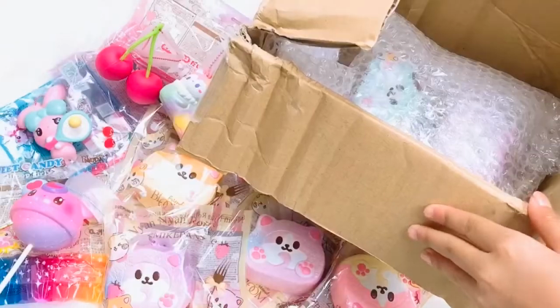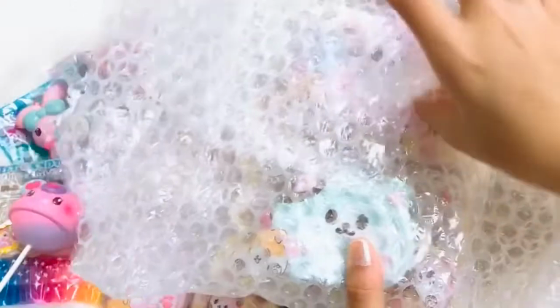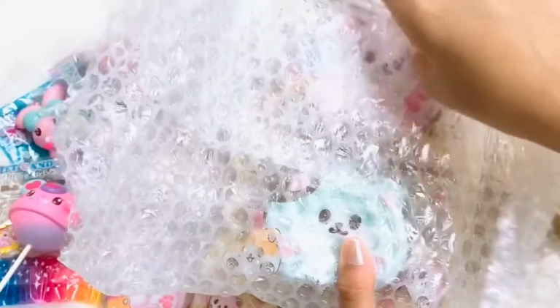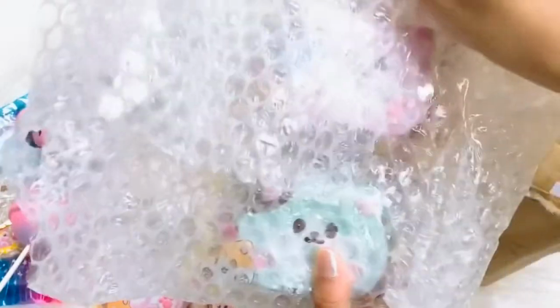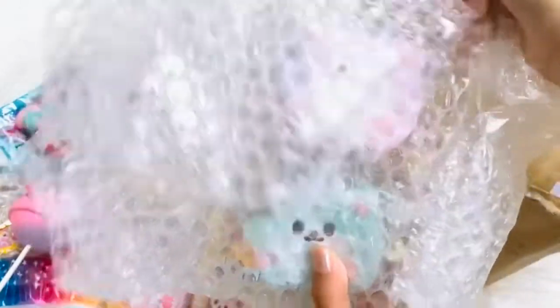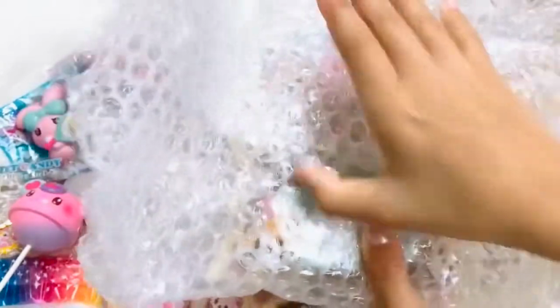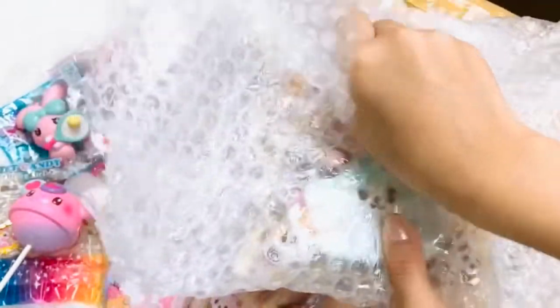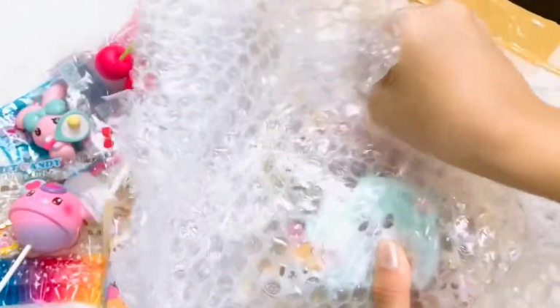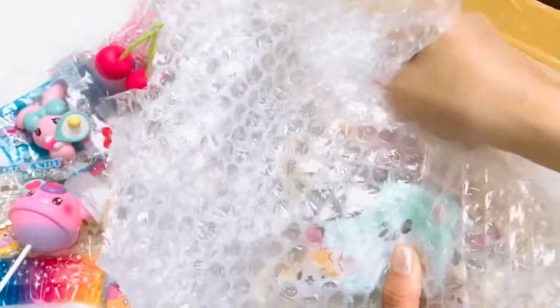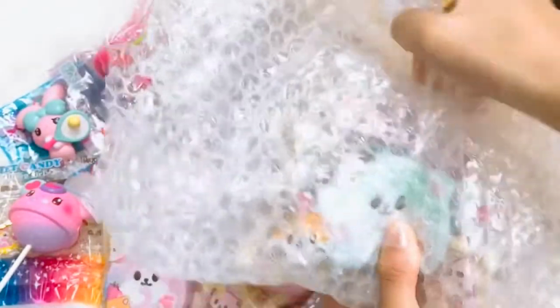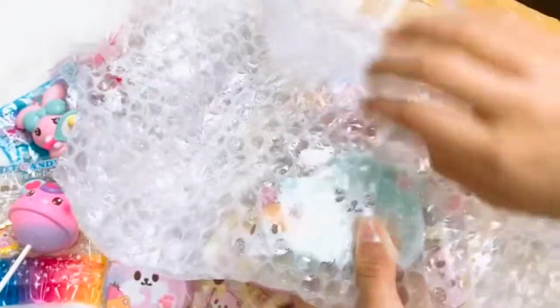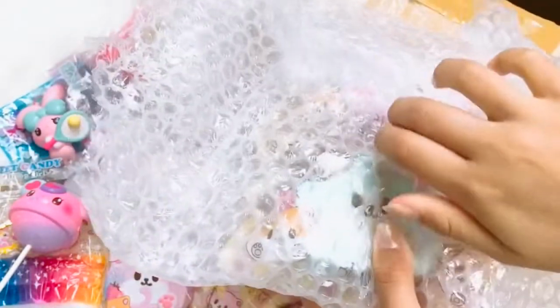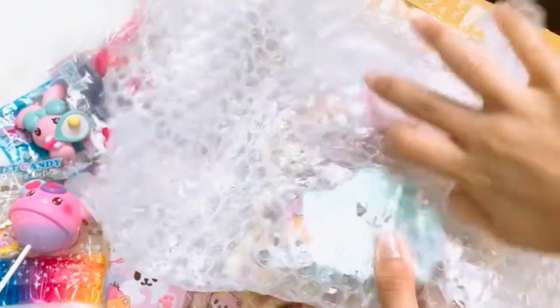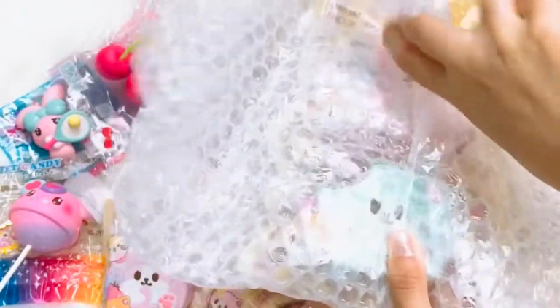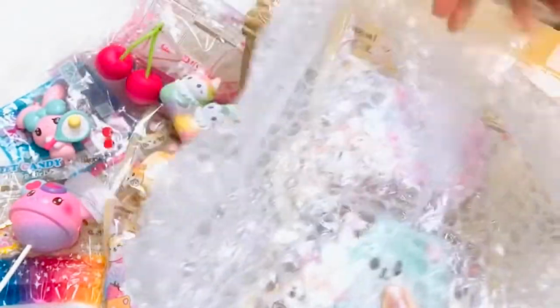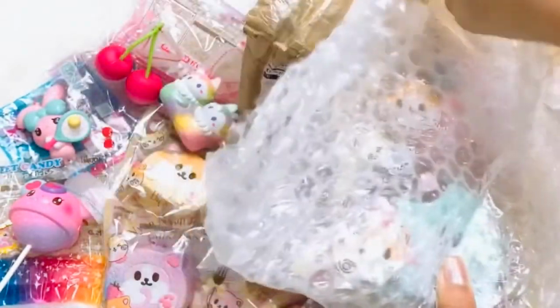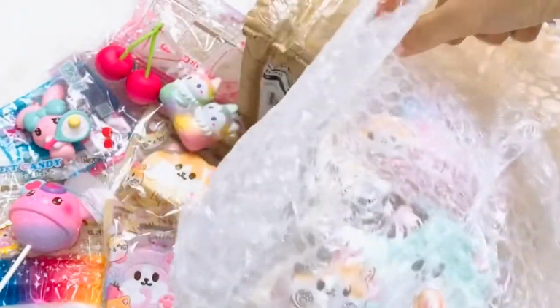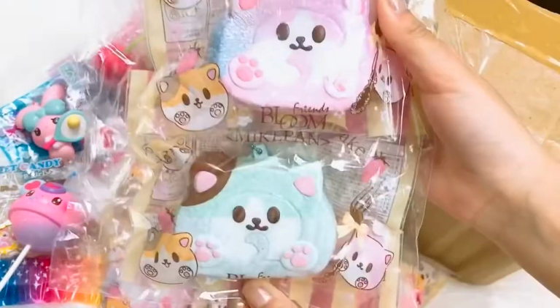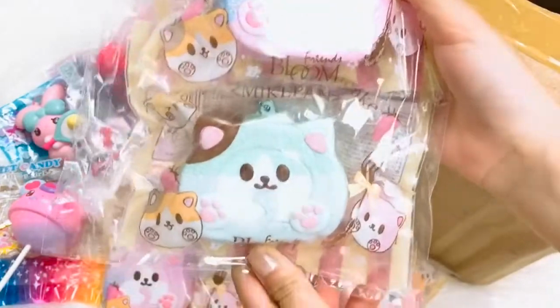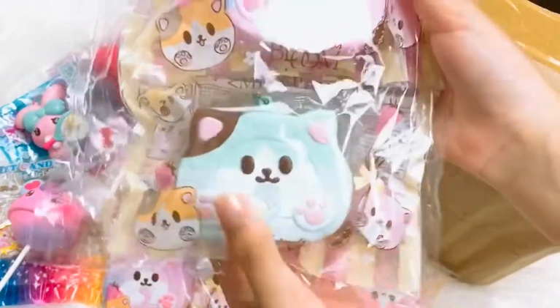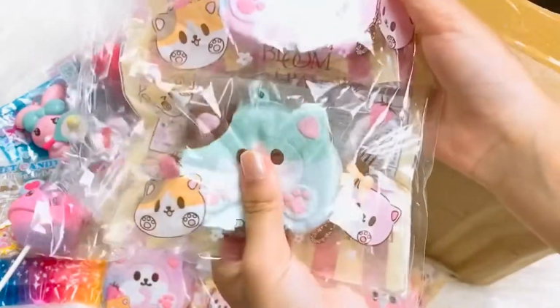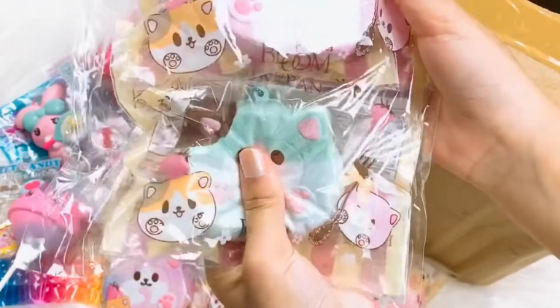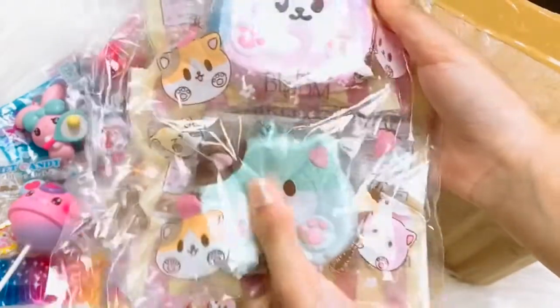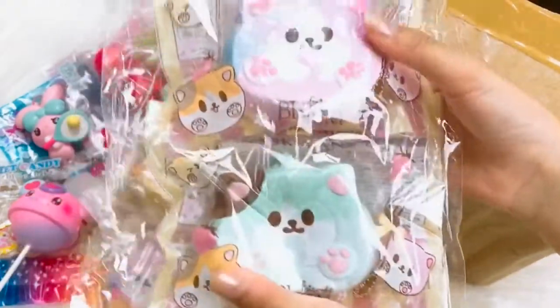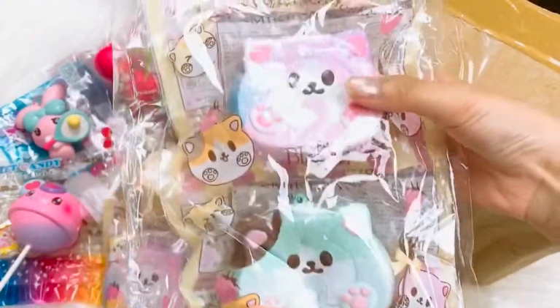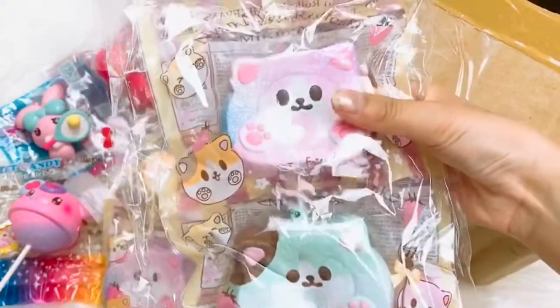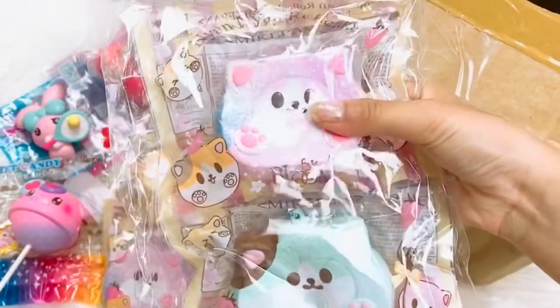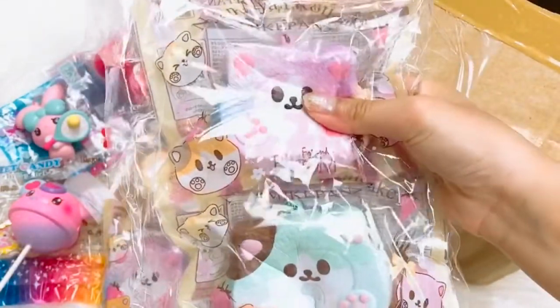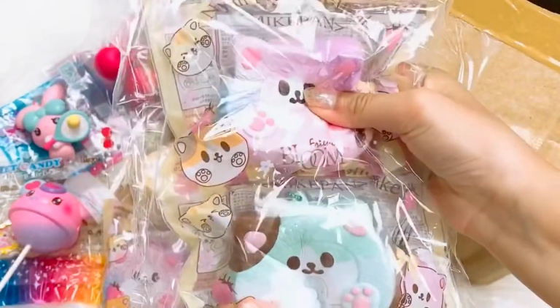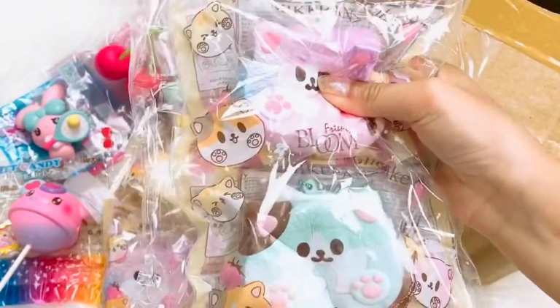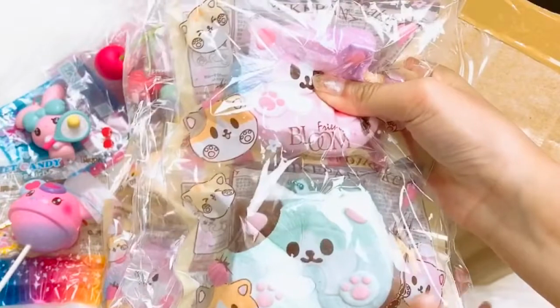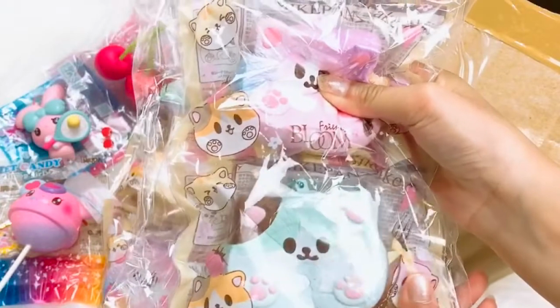We have some more nine roll cakes that we are gonna sell. We have the mint roll cake and the limited edition aurora one, which we'll be selling.